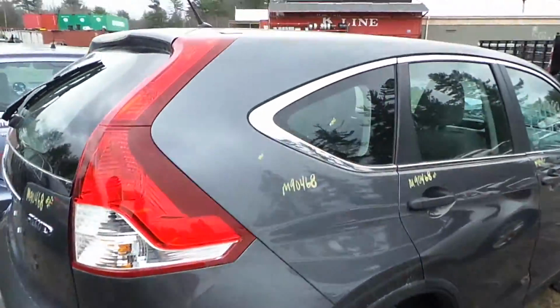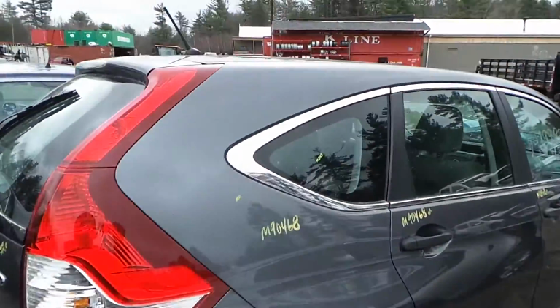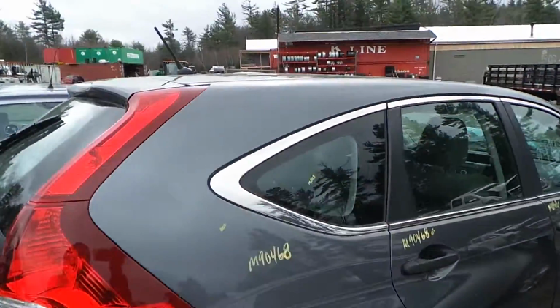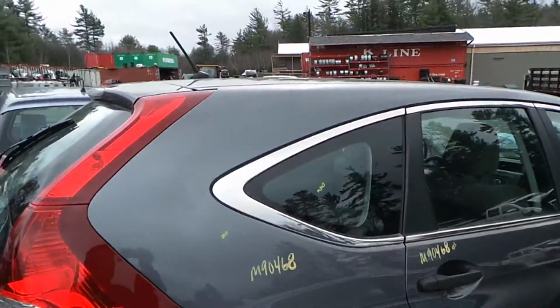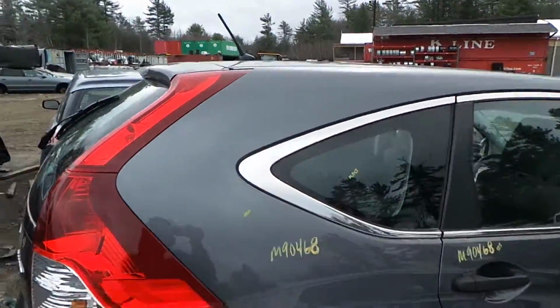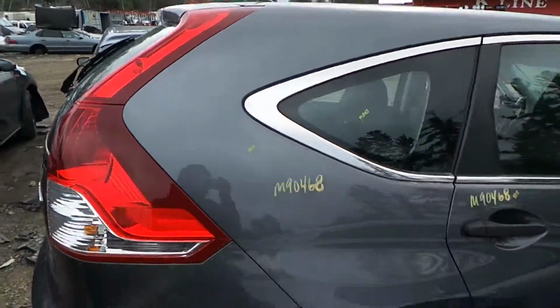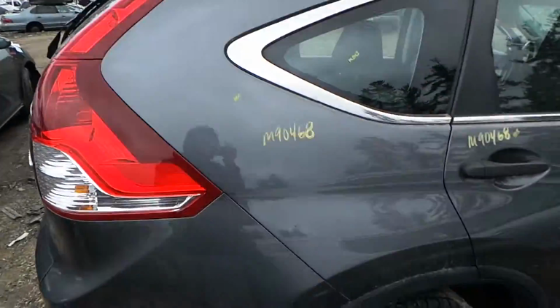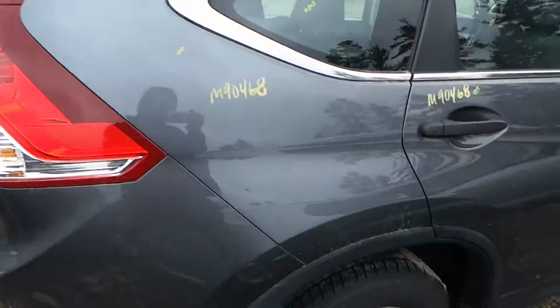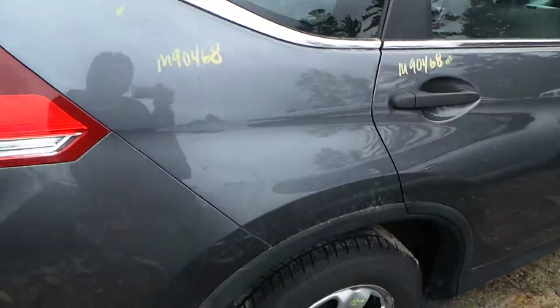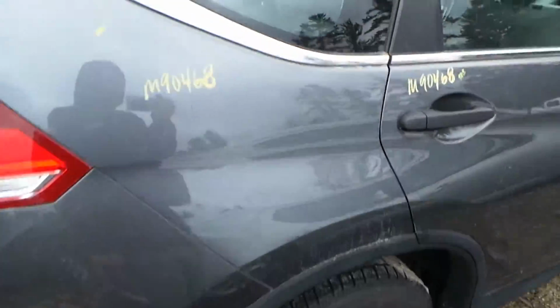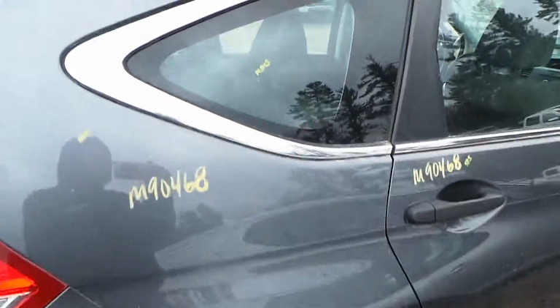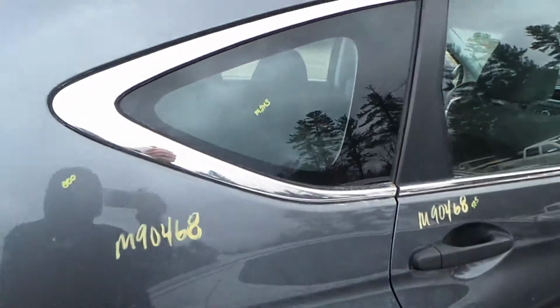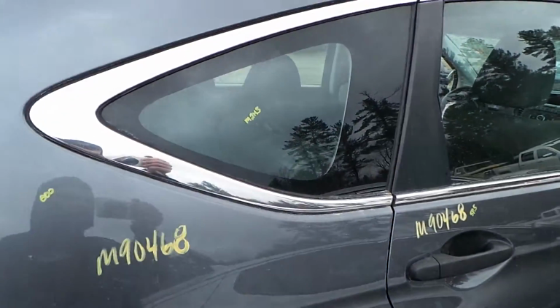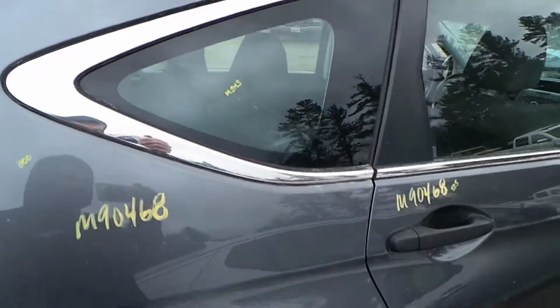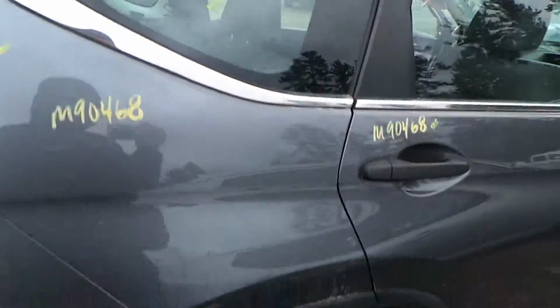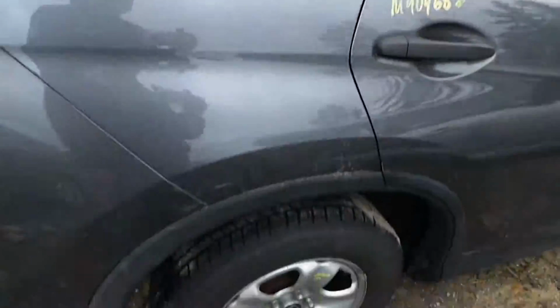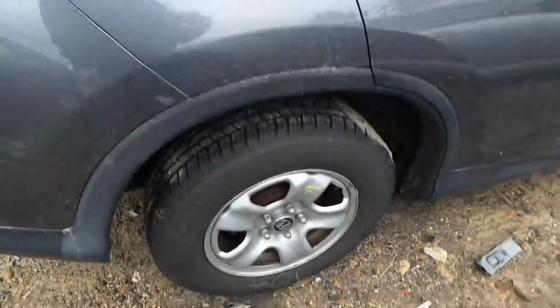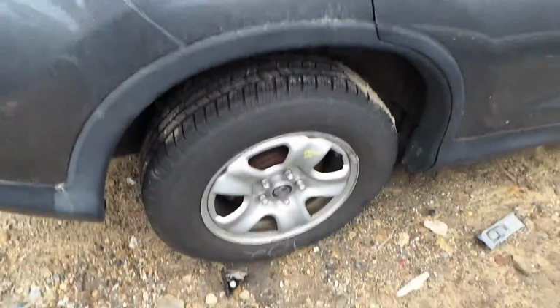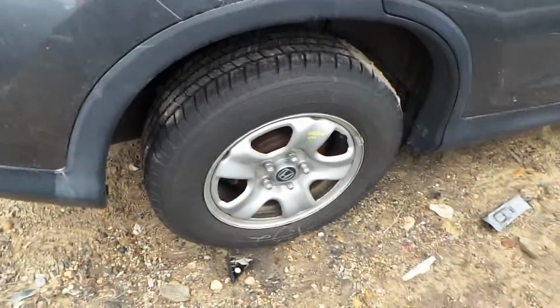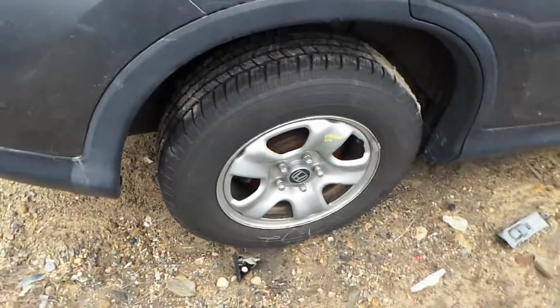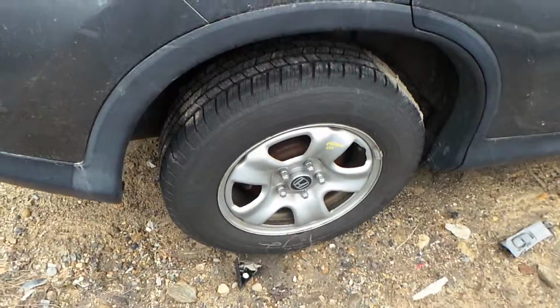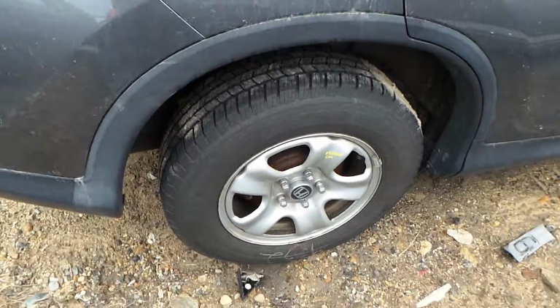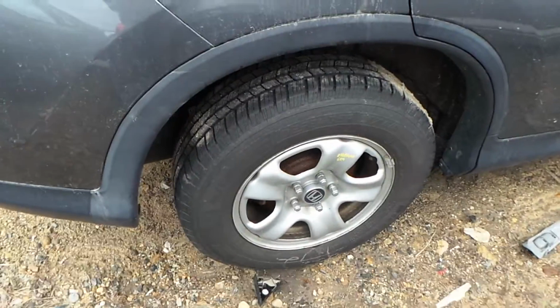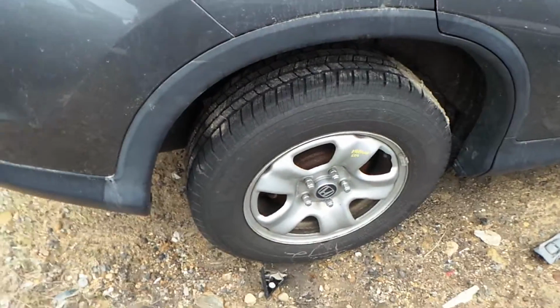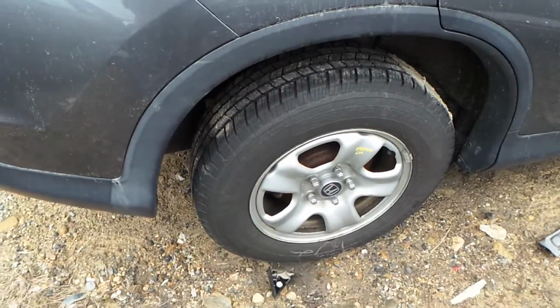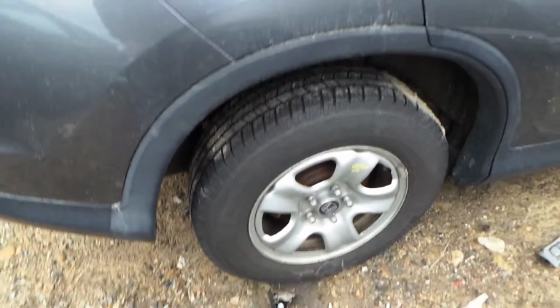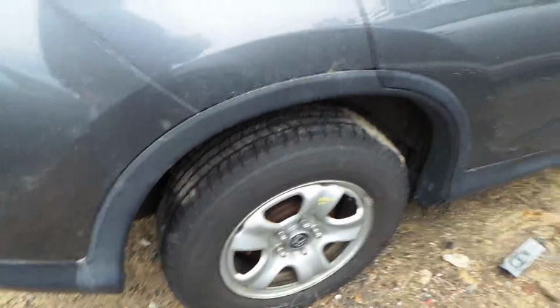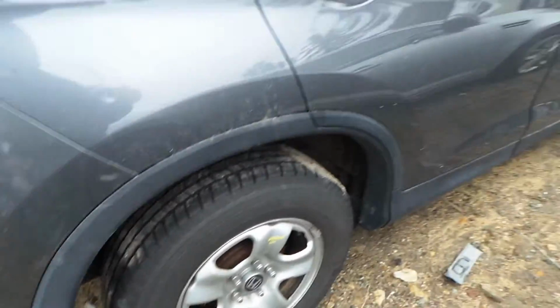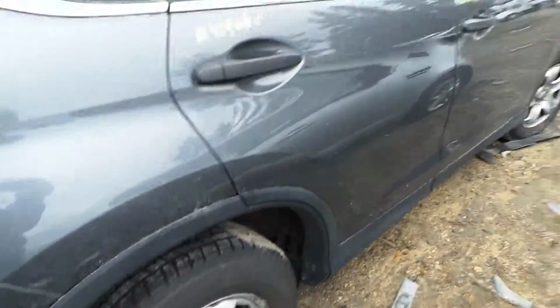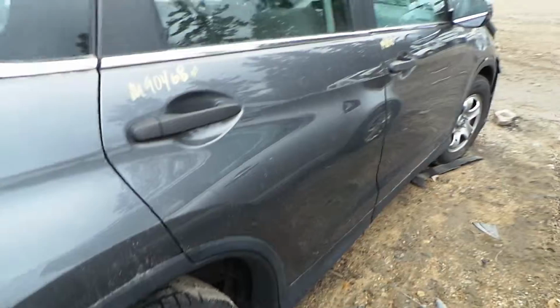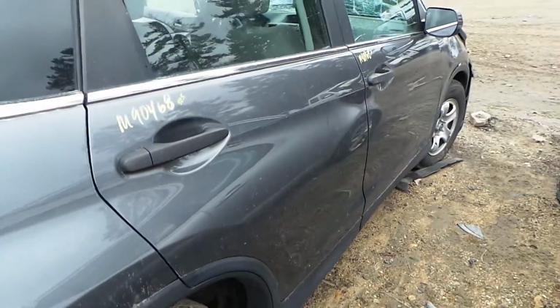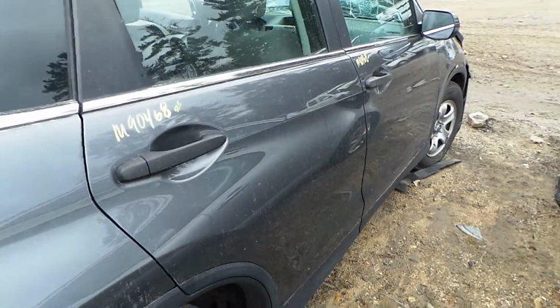The right rear quarter panel is insurance quality showing no damage. We've got good quarter window glass. We've got a complete rear suspension on the right rear. We've got a good rear carrier and rear drive shaft.